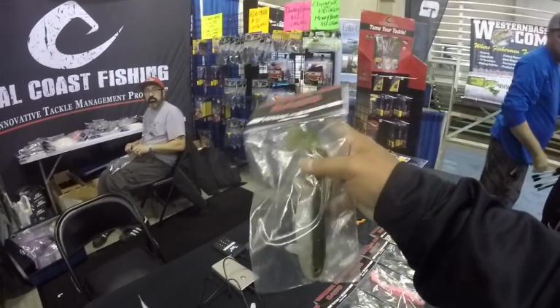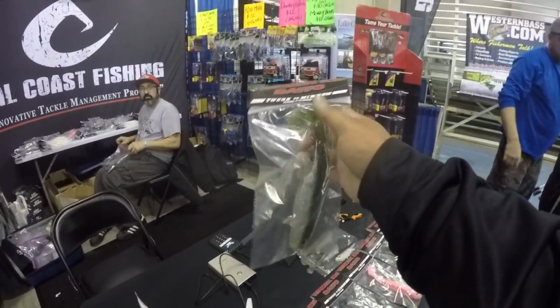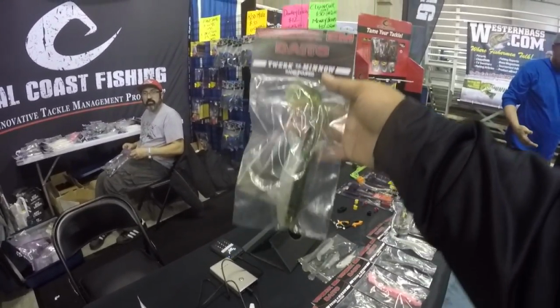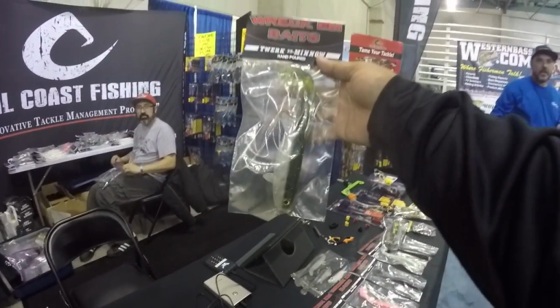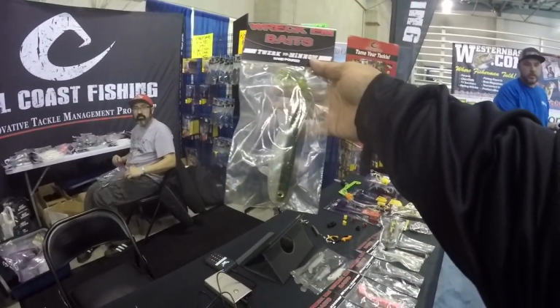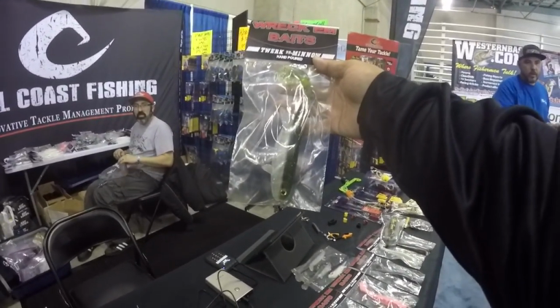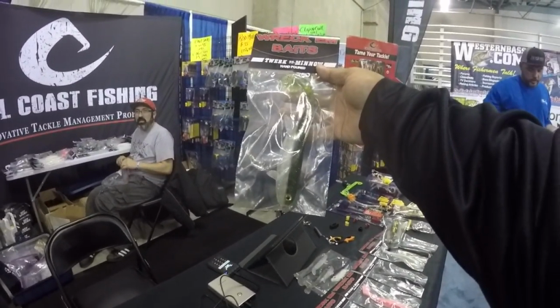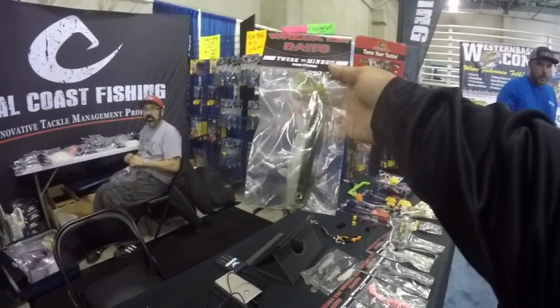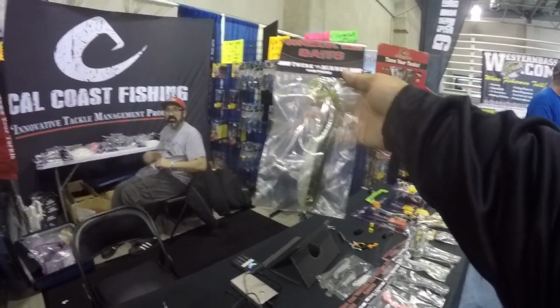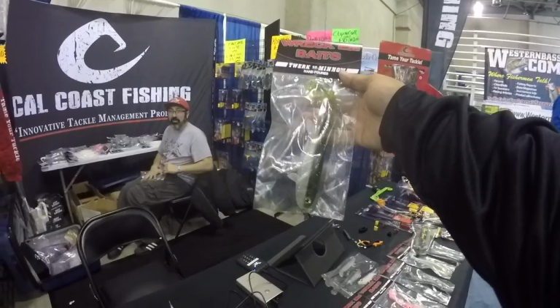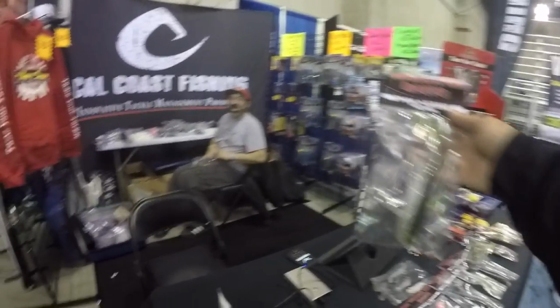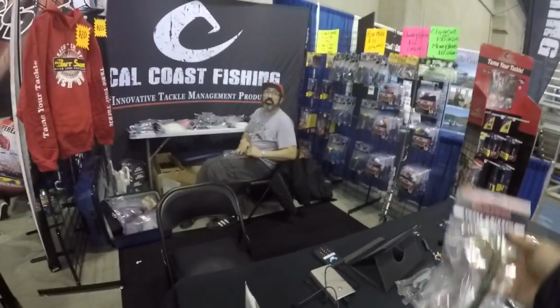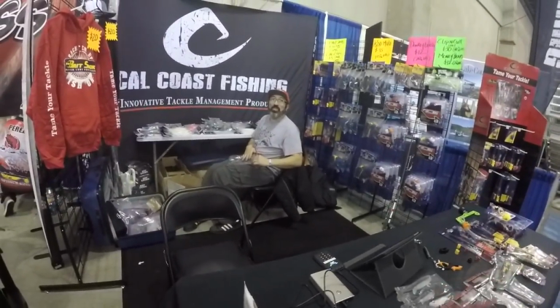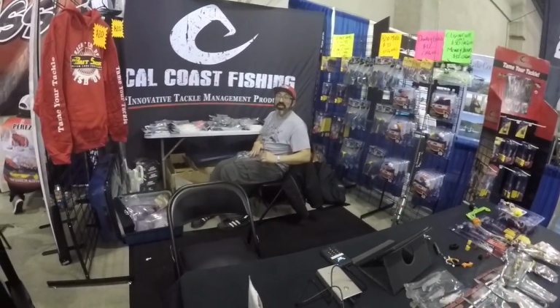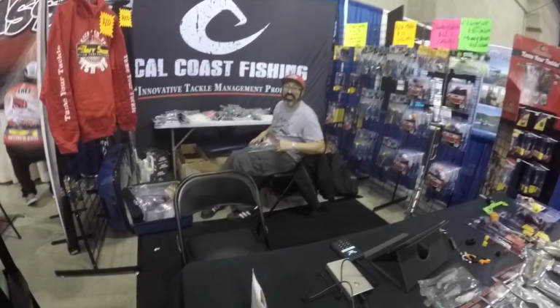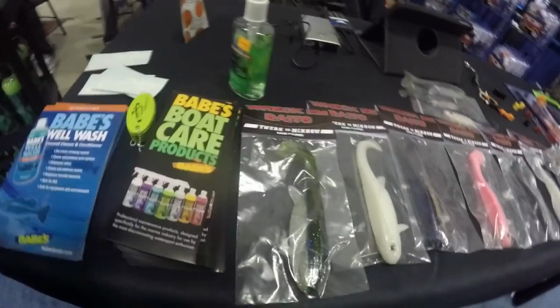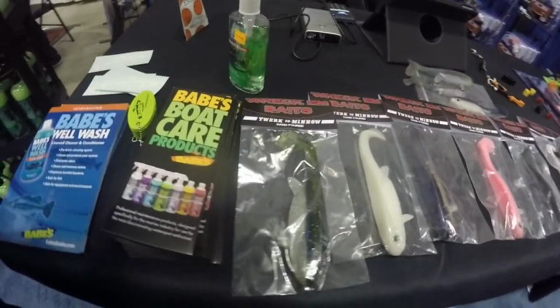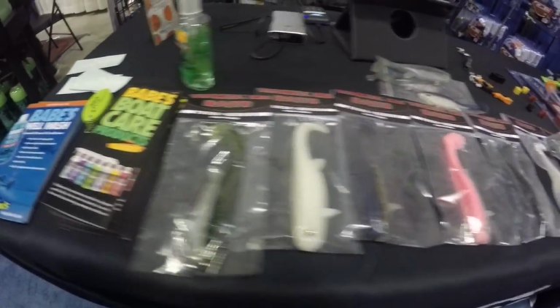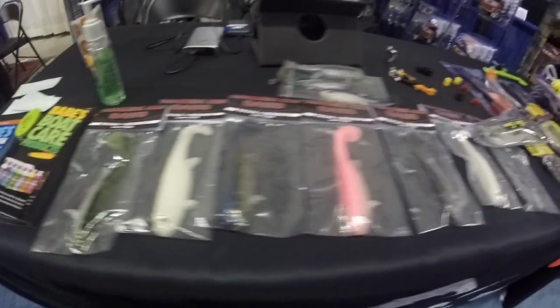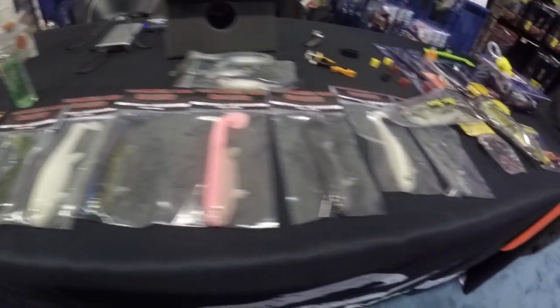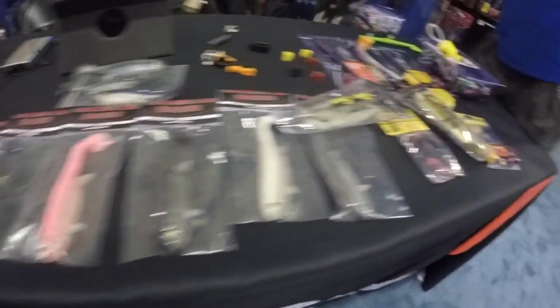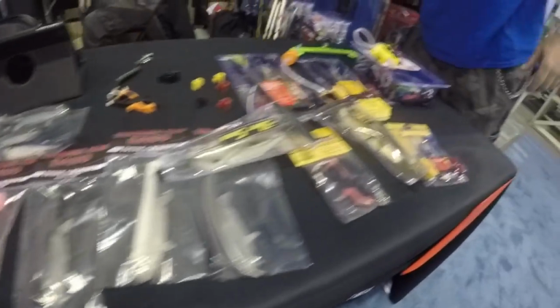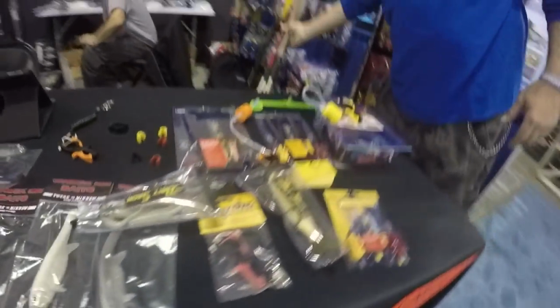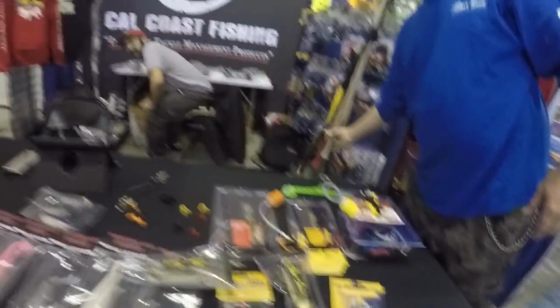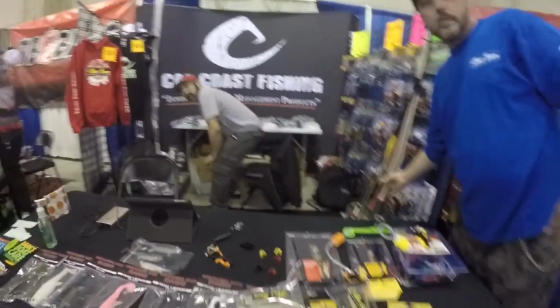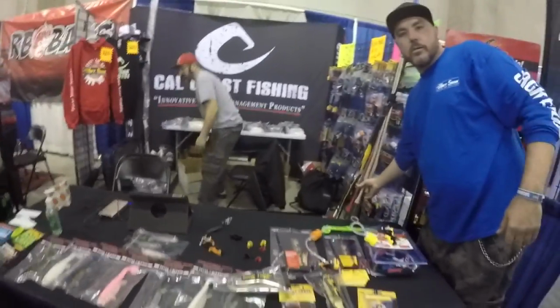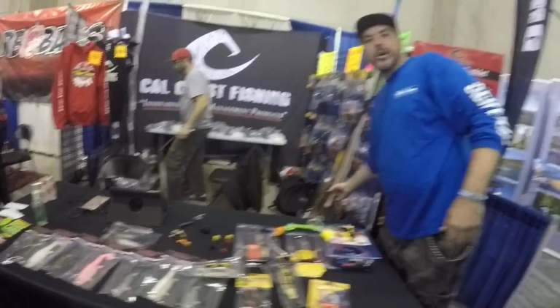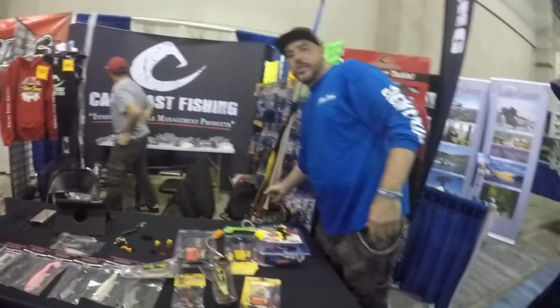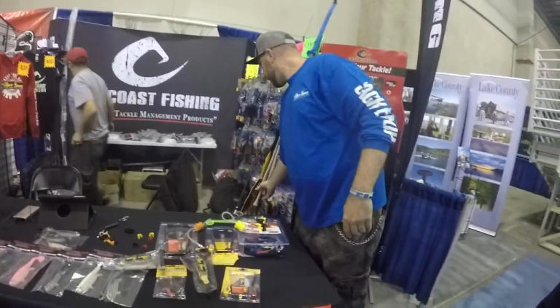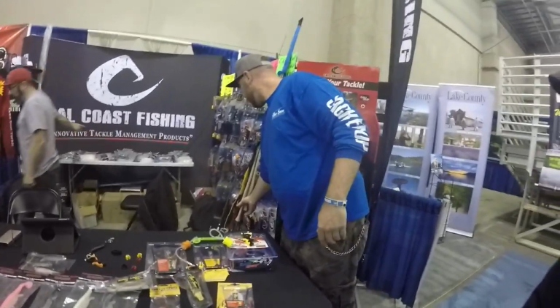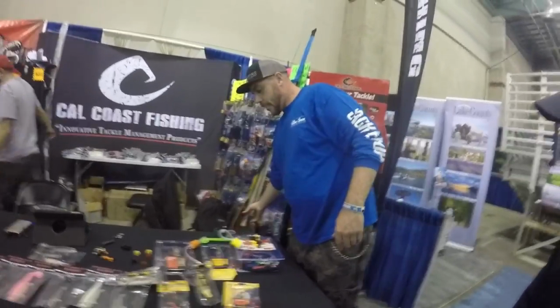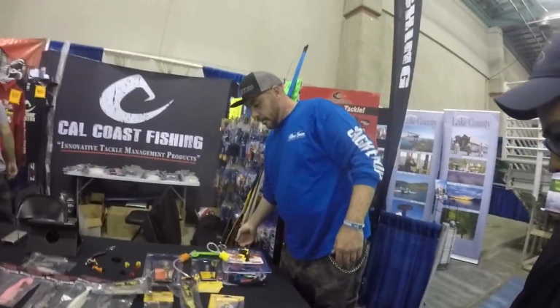They got a twerk metal here — you got to throw a dollar at it. Twerk Metal Baits. What are you guys called? Cal Coast Fishing? Check them out.